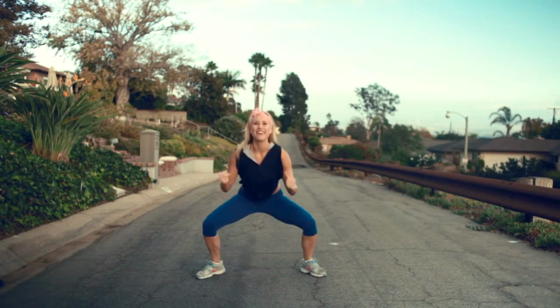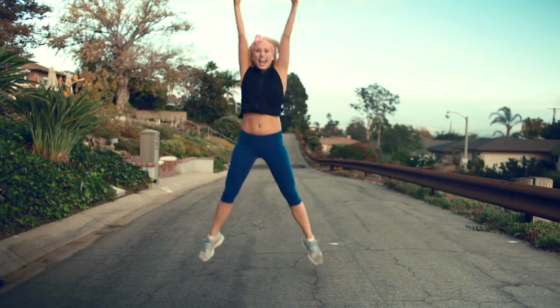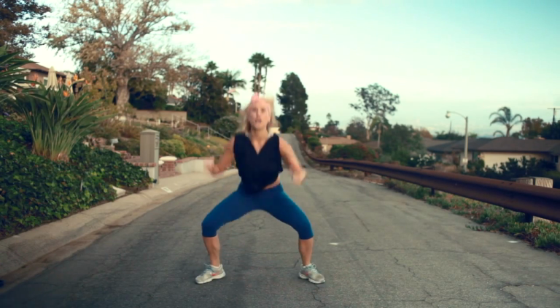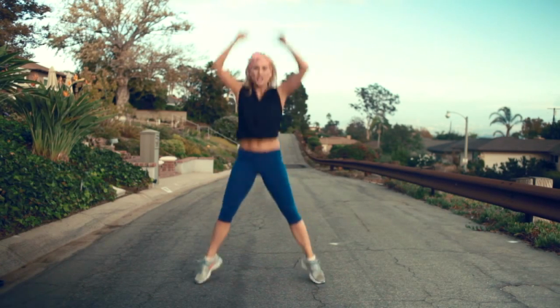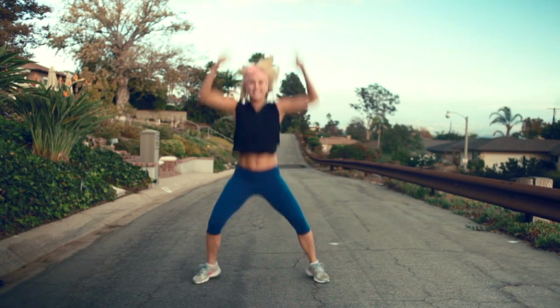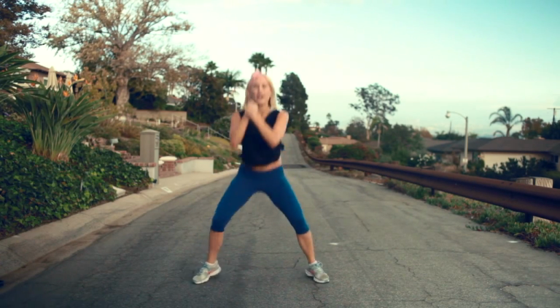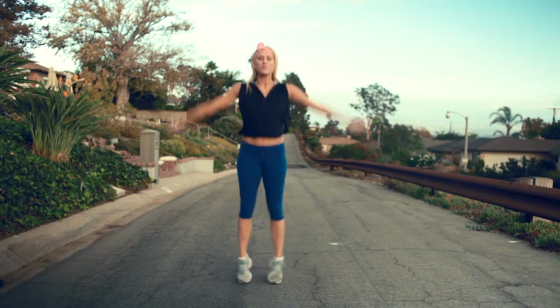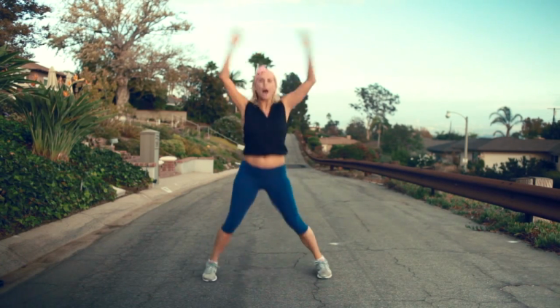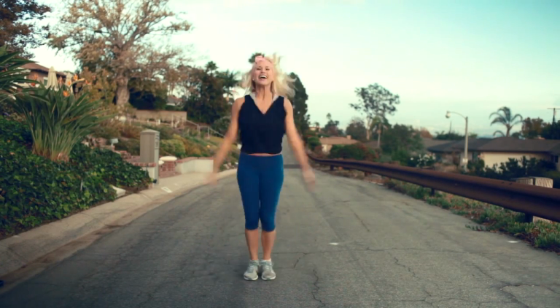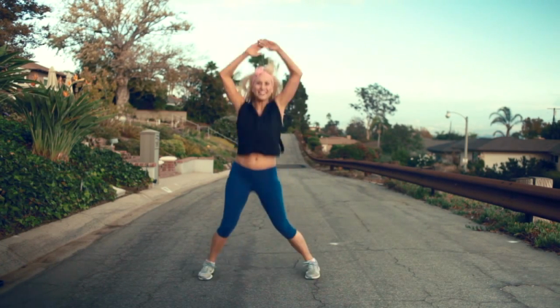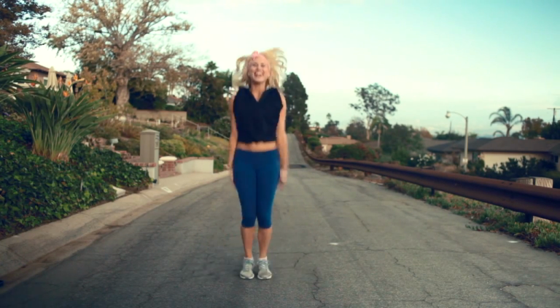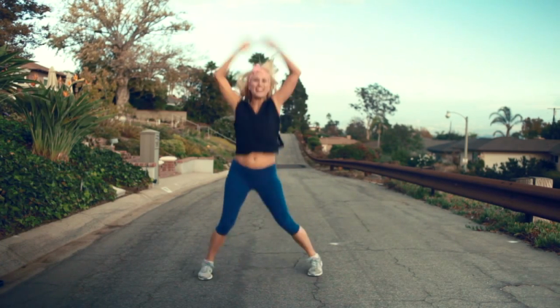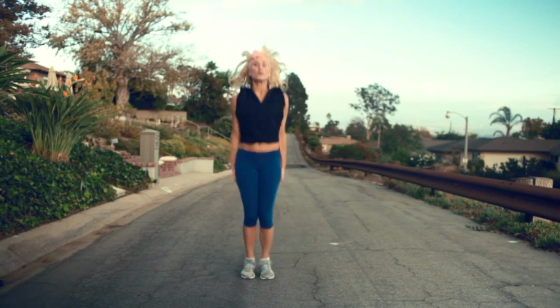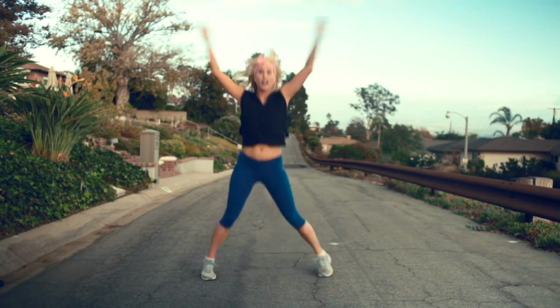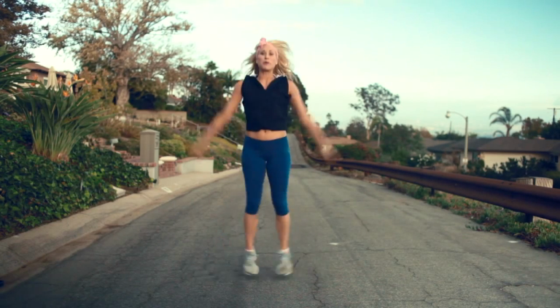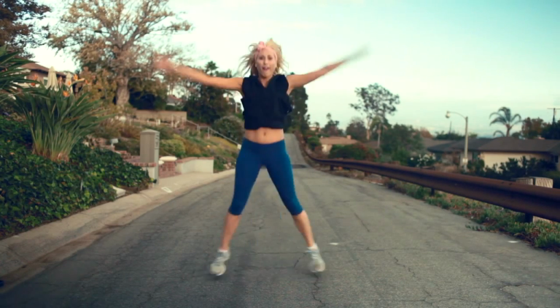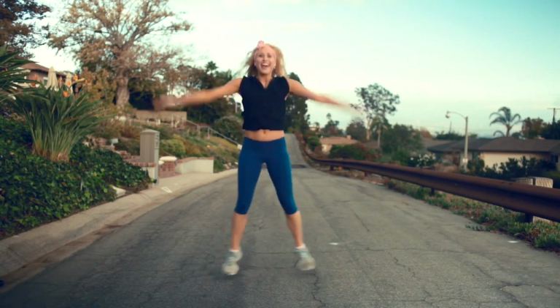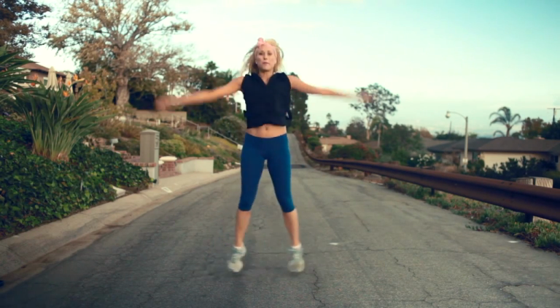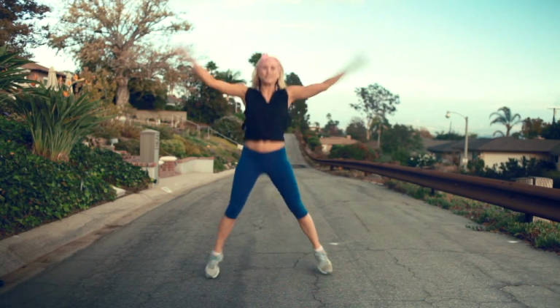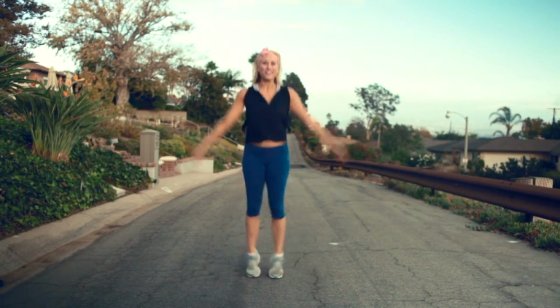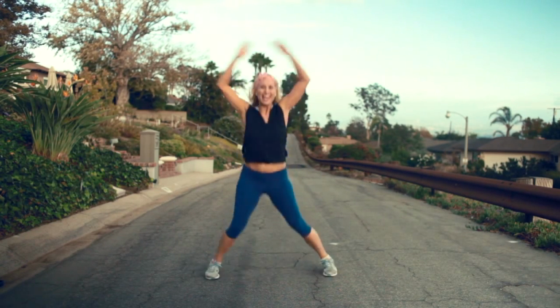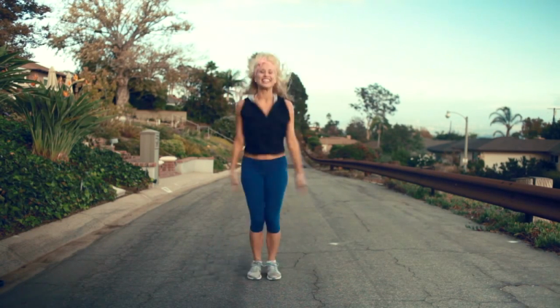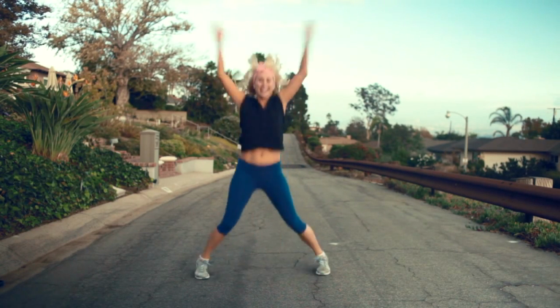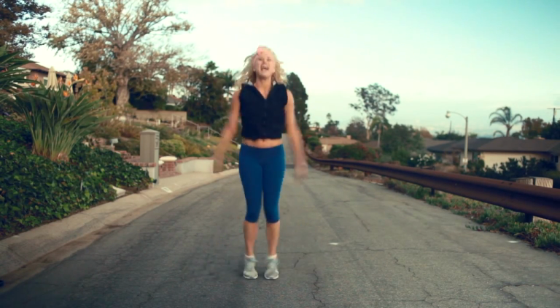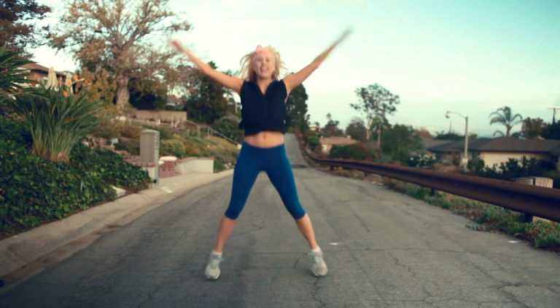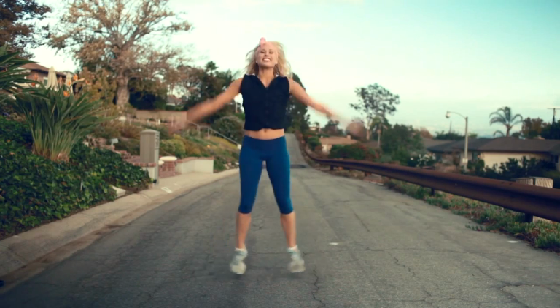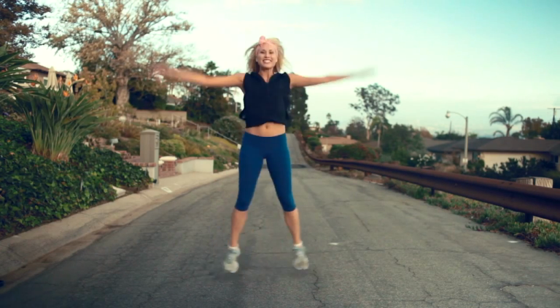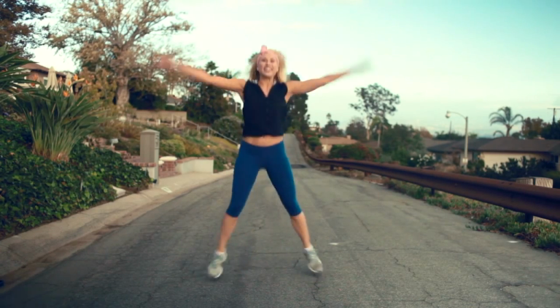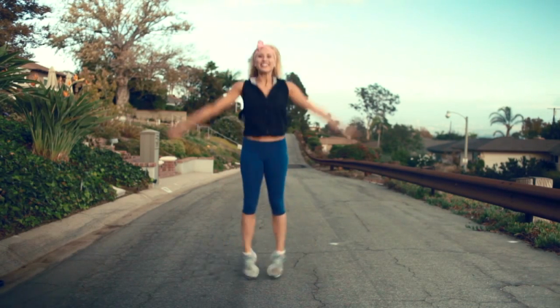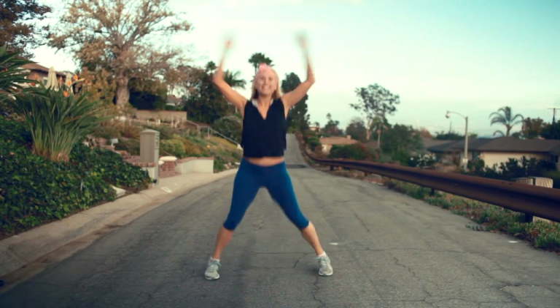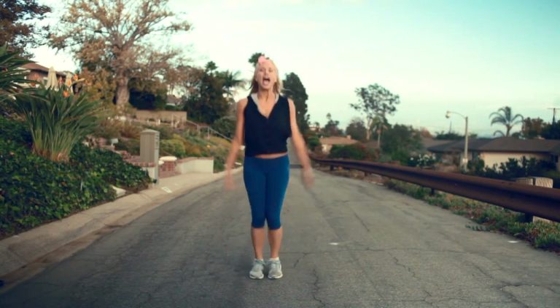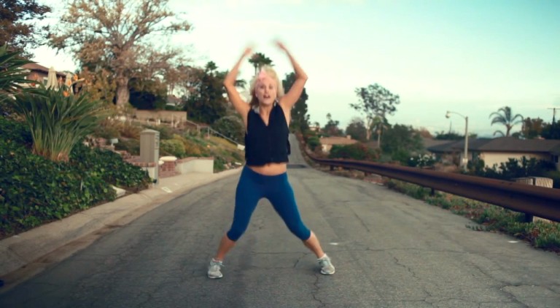Get ready — jumping jacks! Here we go: up, two, three. We've got lots of them, people, so pace yourself and get ready. Eight, seven, six, five. We're gonna do jumps to the right again and start this whole thing over.